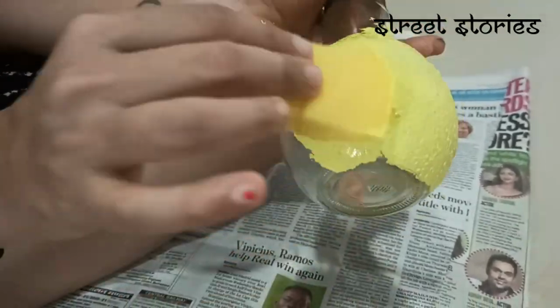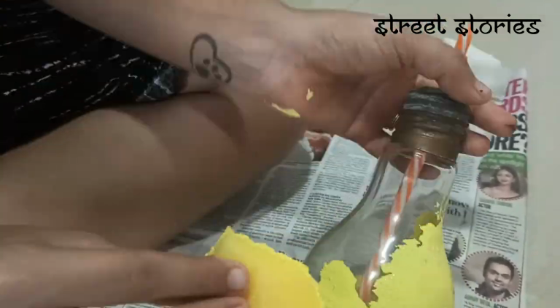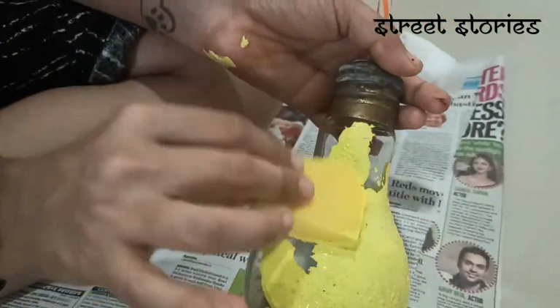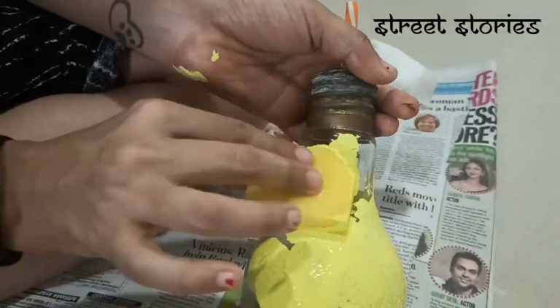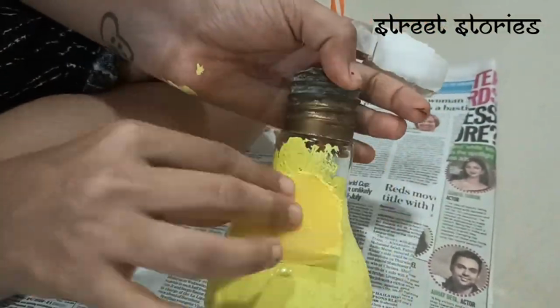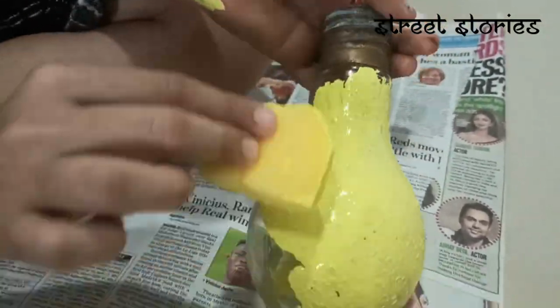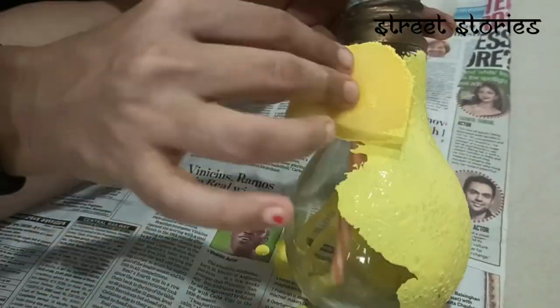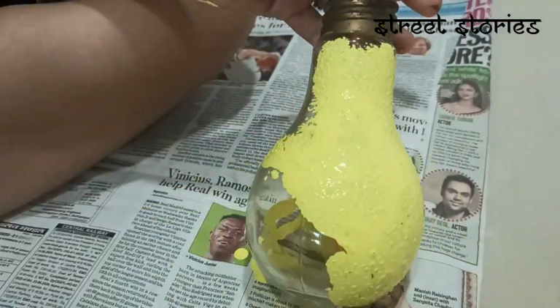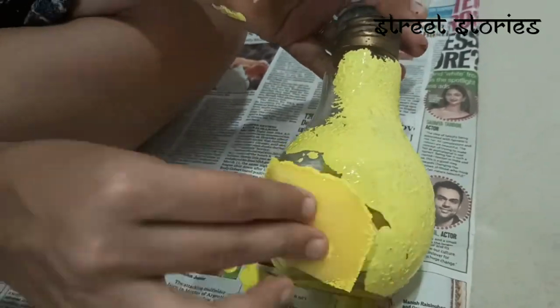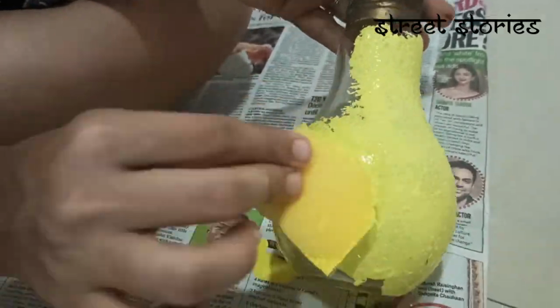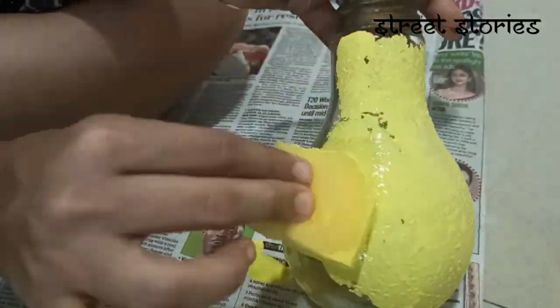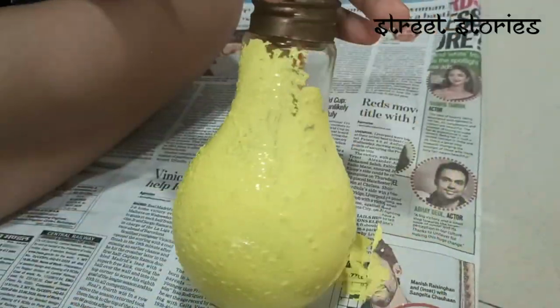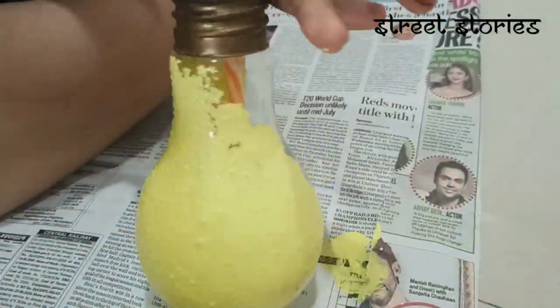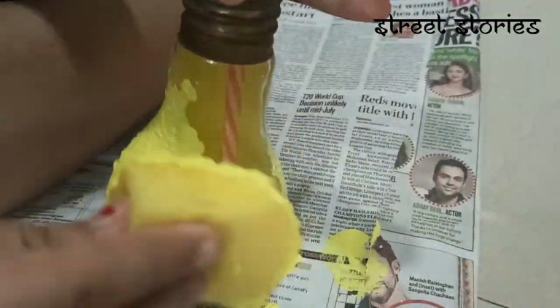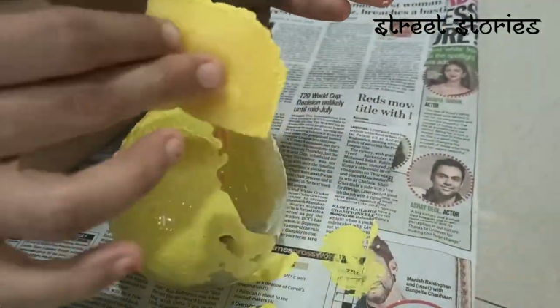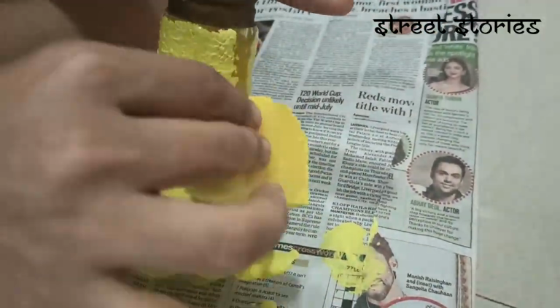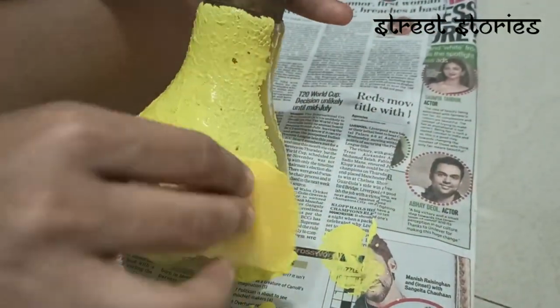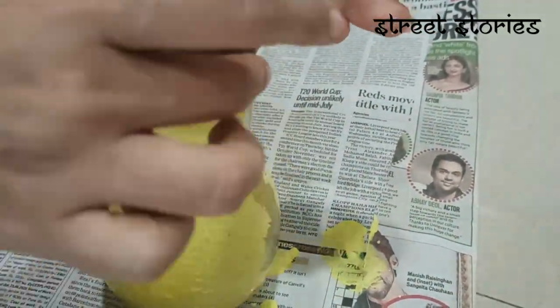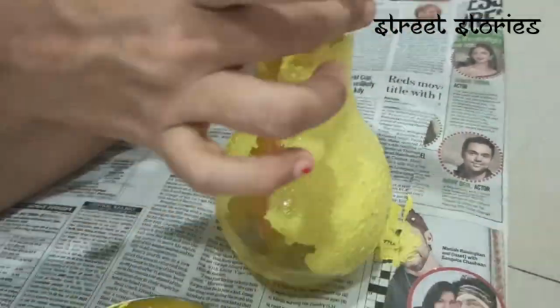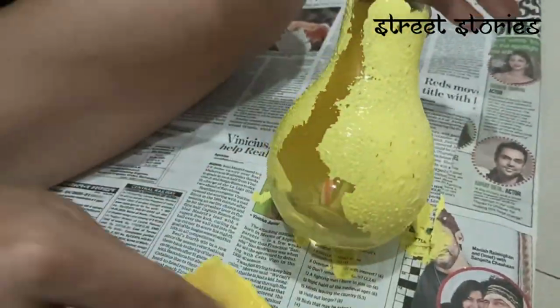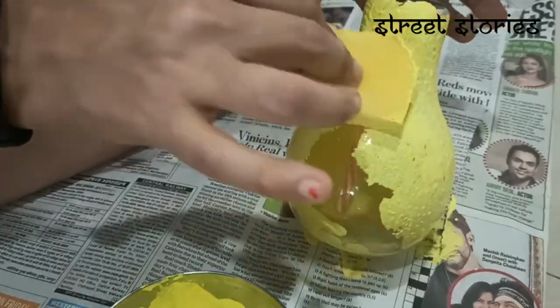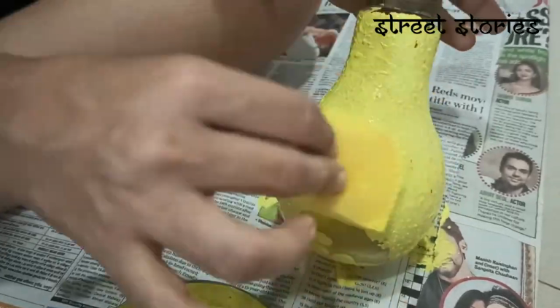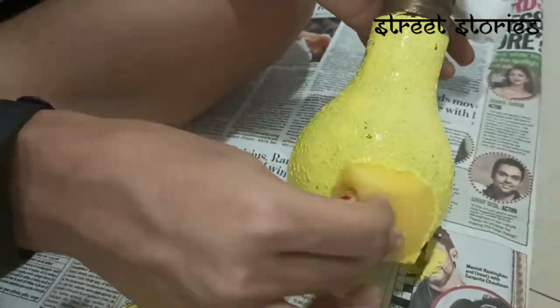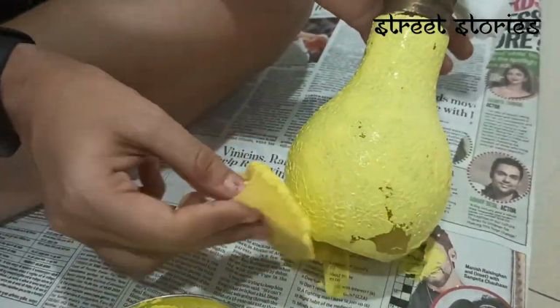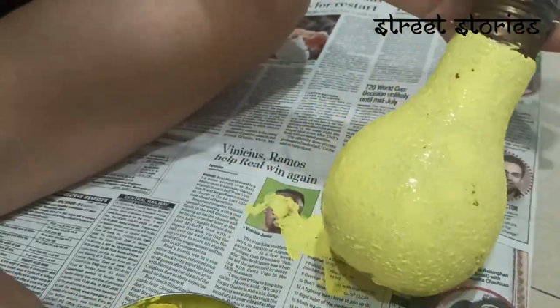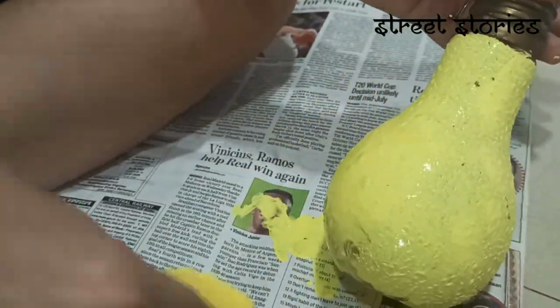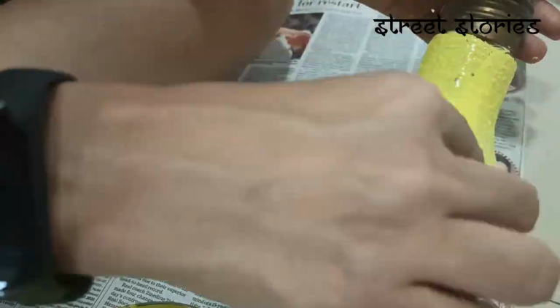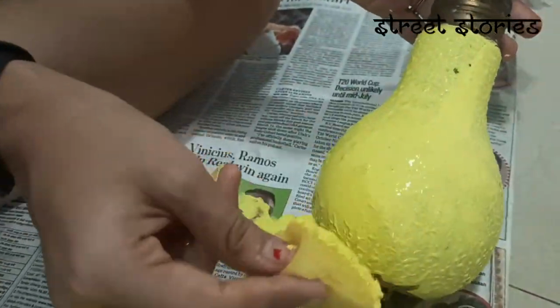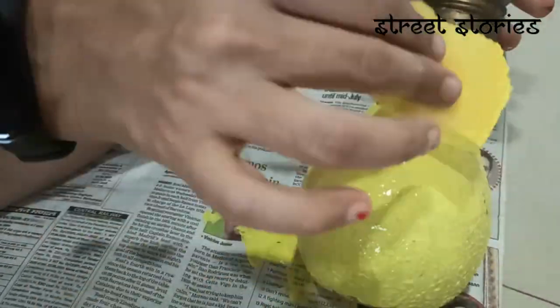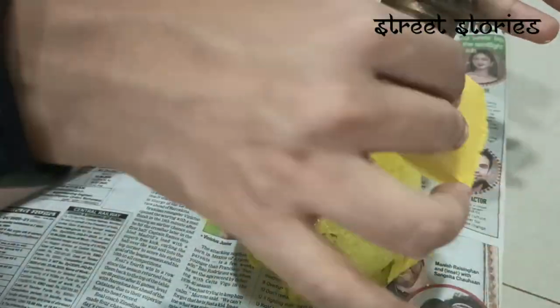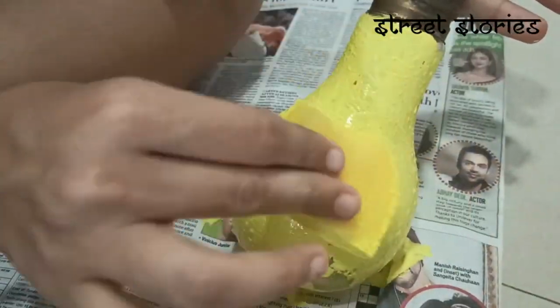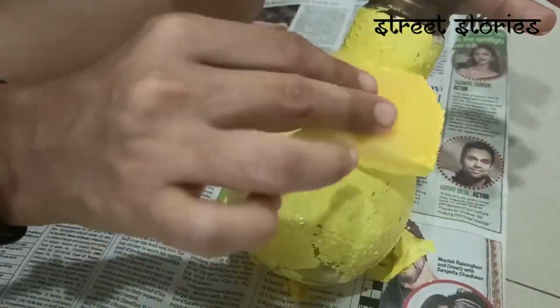First of all, you will have to take a little bulb-like bottle. We will paint it with a yellow paint. See the way it is being painted with yellow paint. After painting it, we will put it to dry.